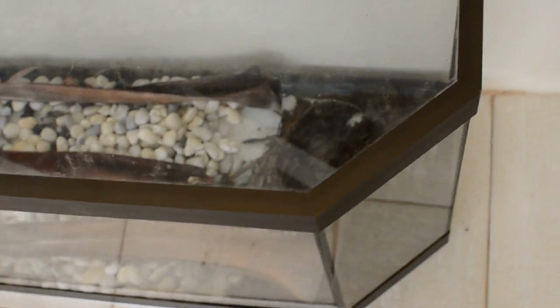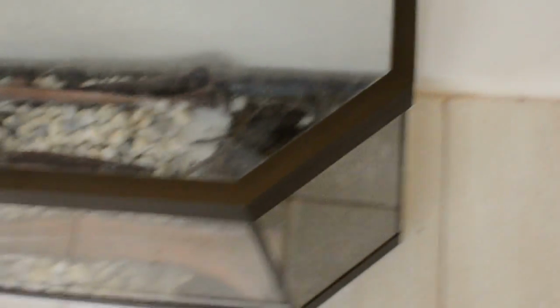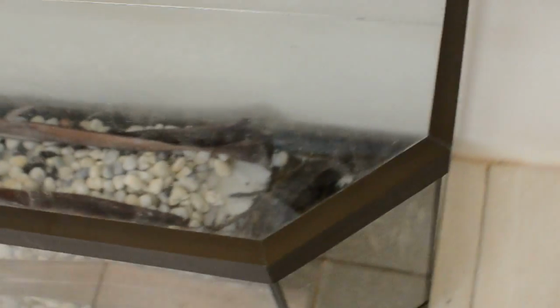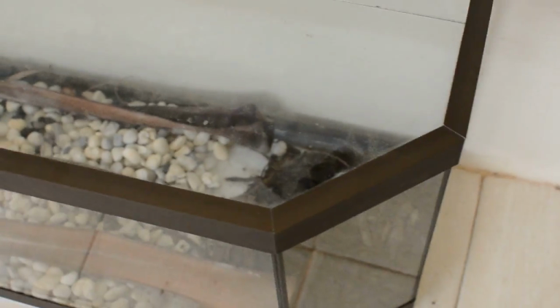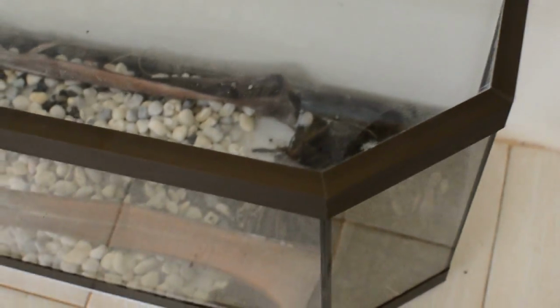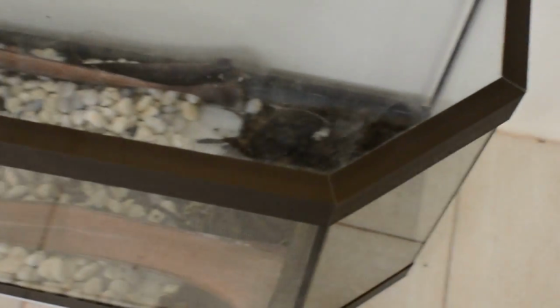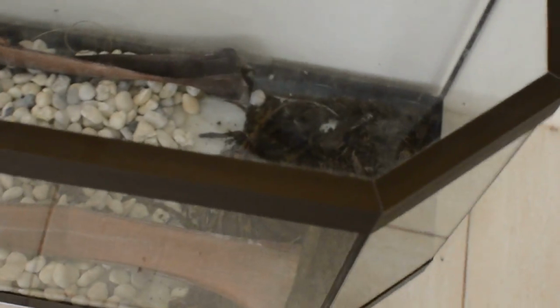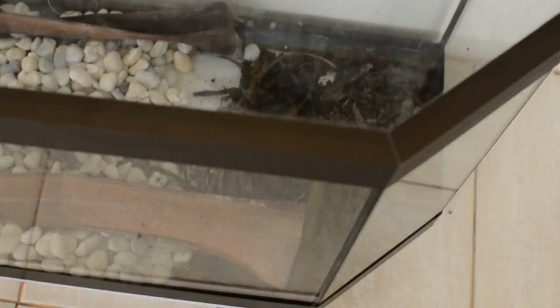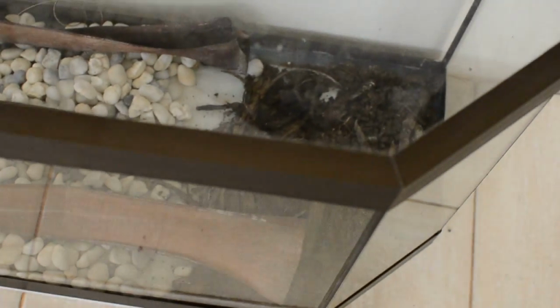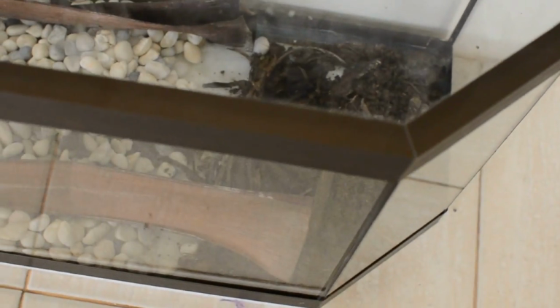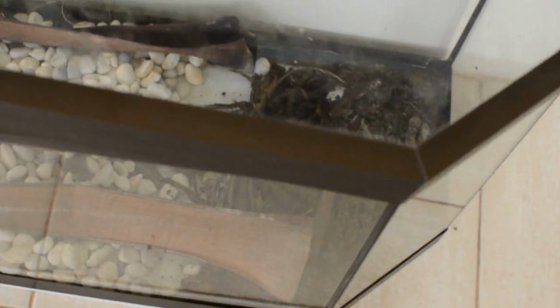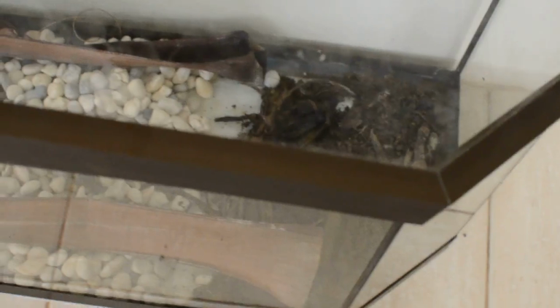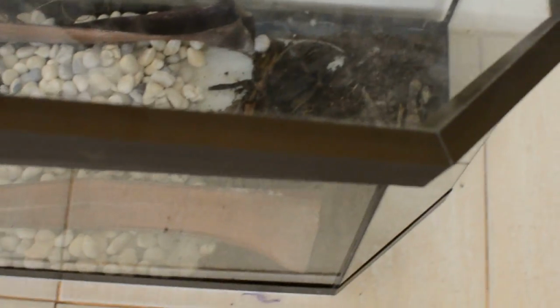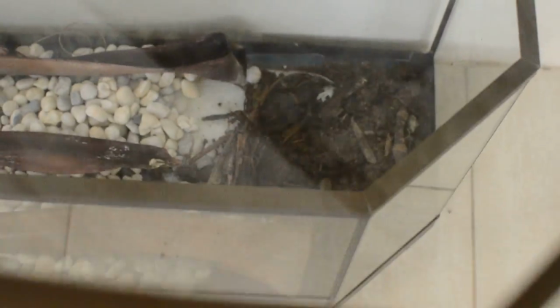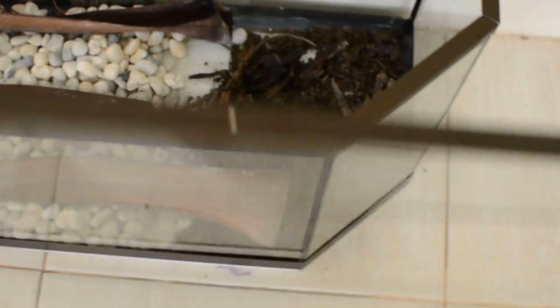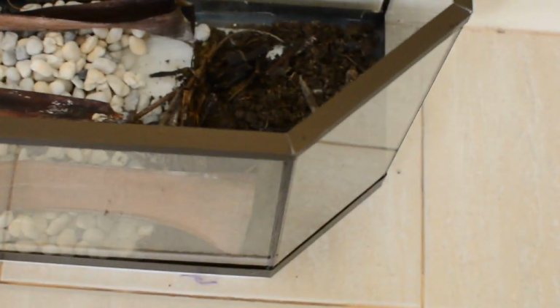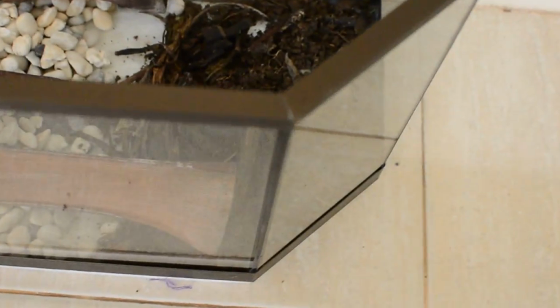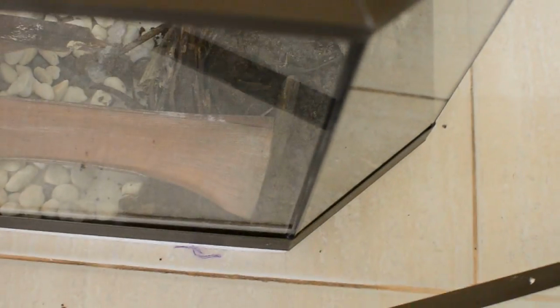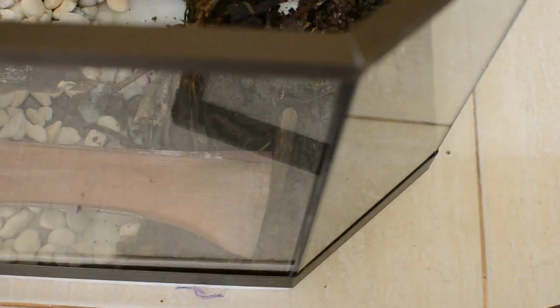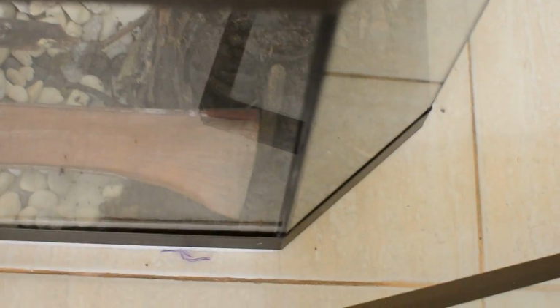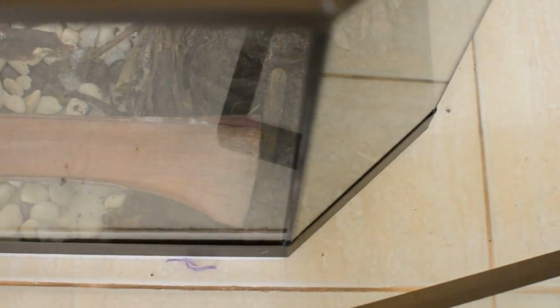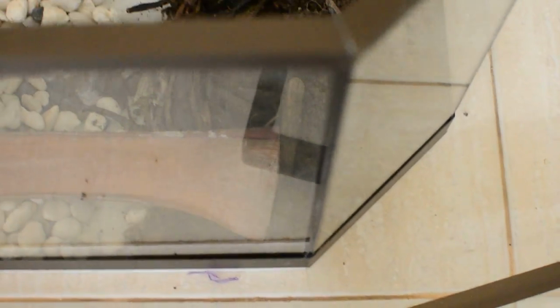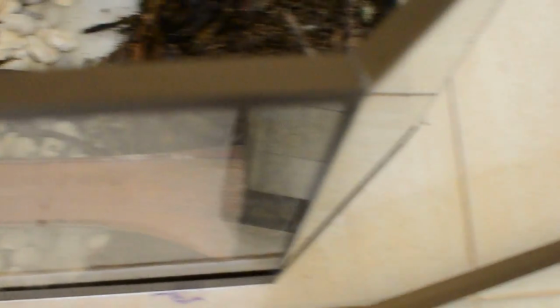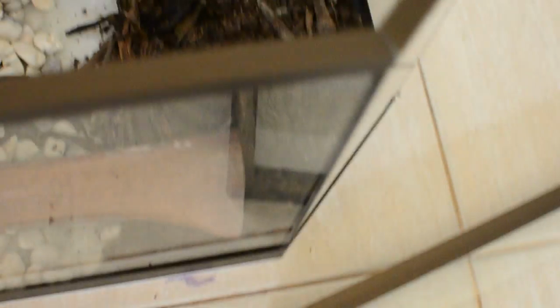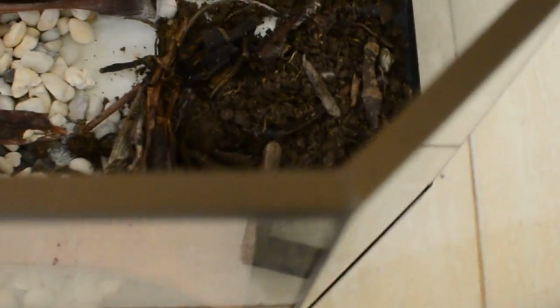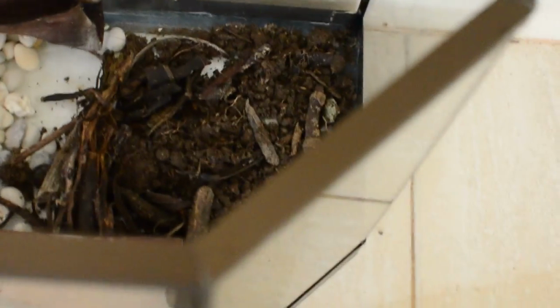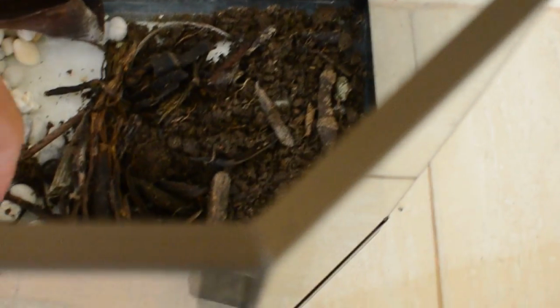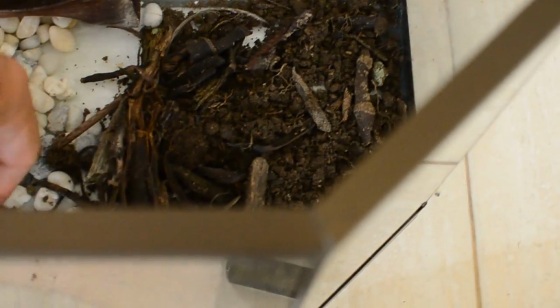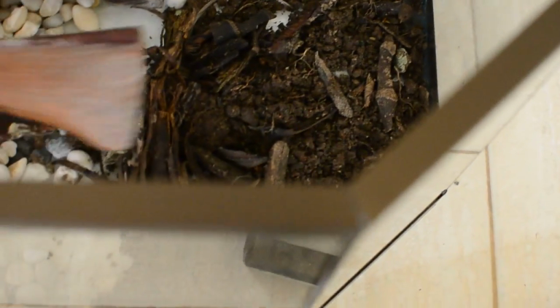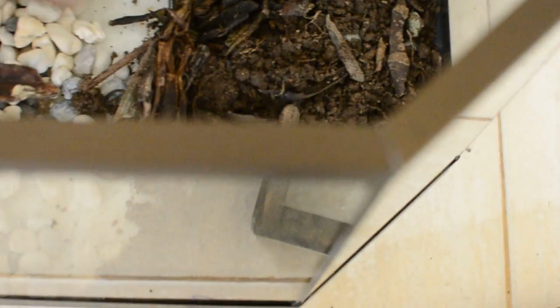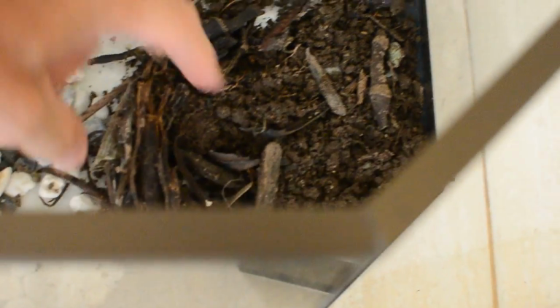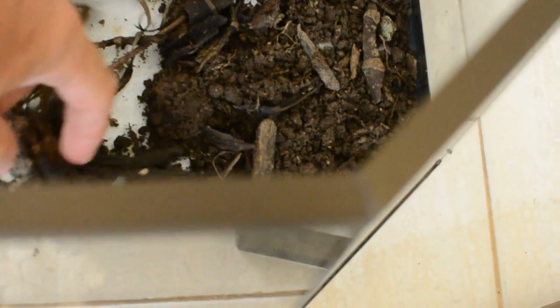Oh, a little snake! It's in there somewhere. You just have to find it. Where's that little snake hiding?